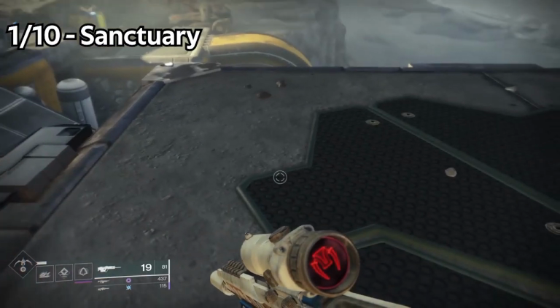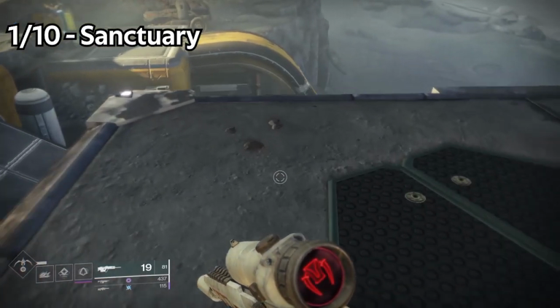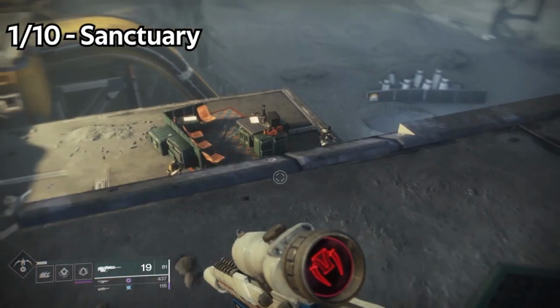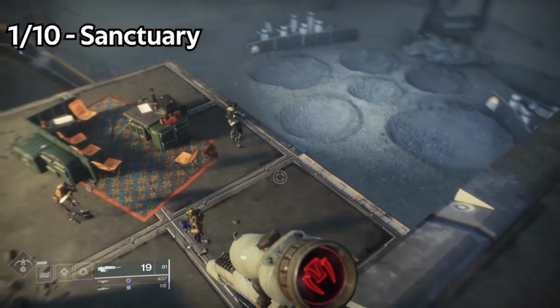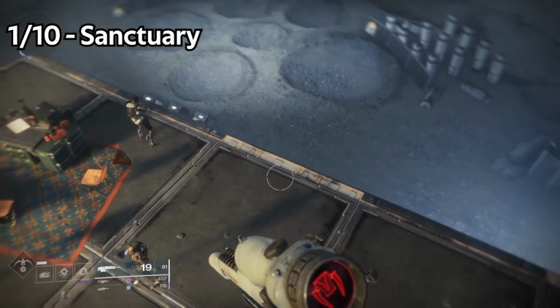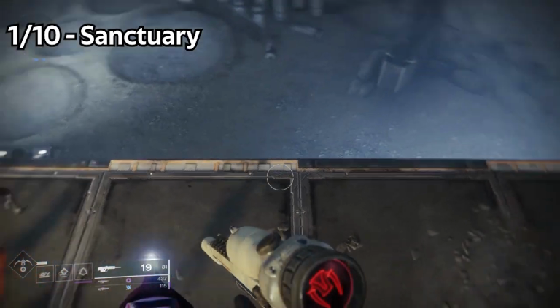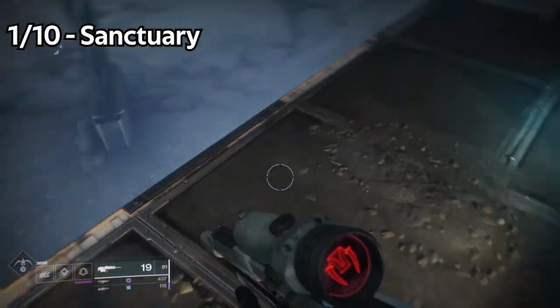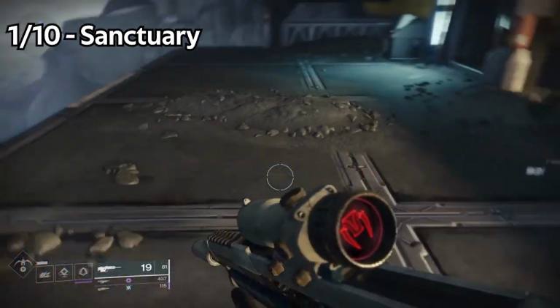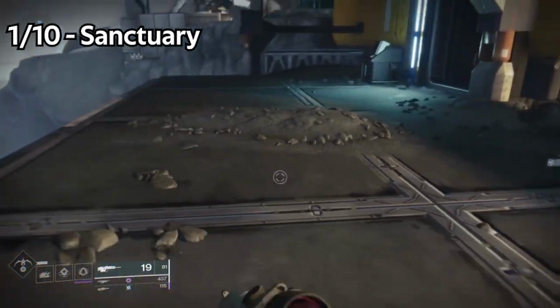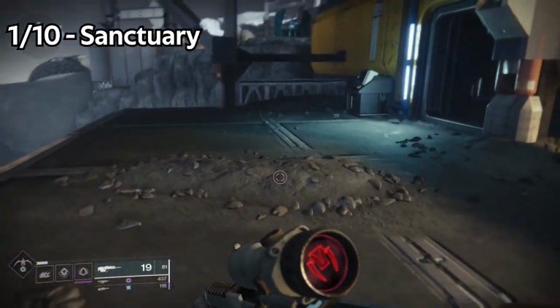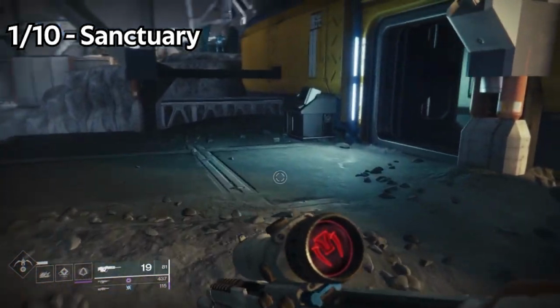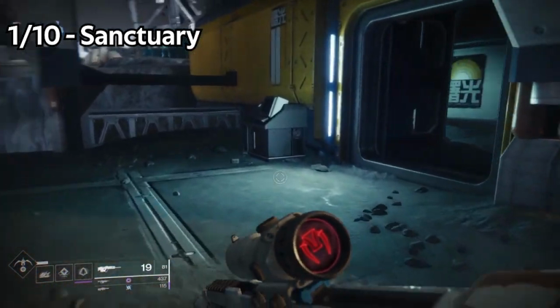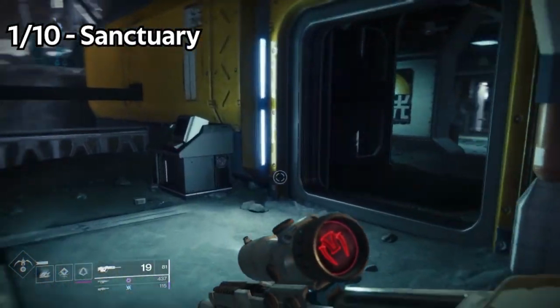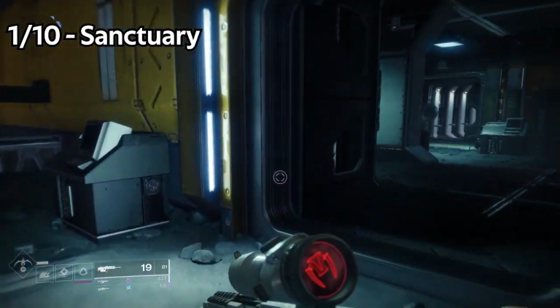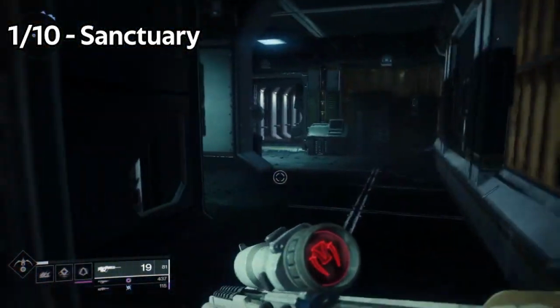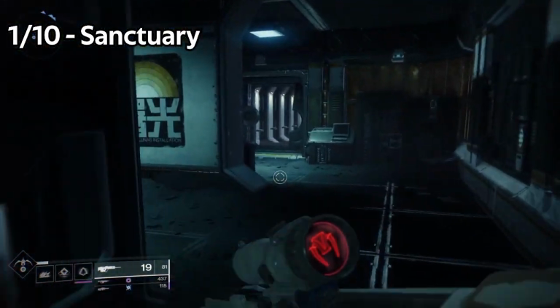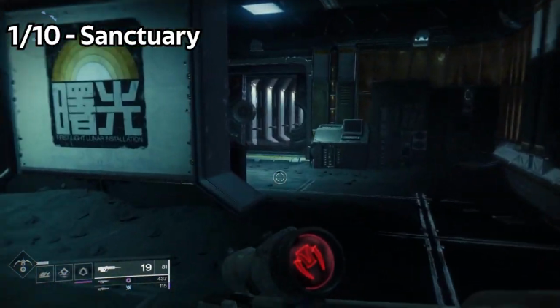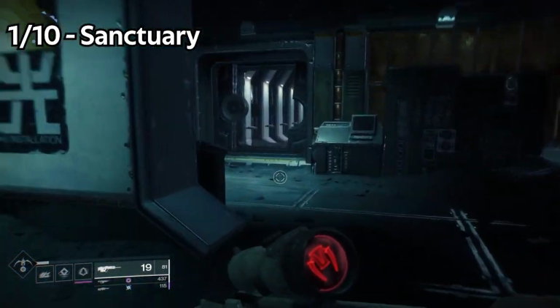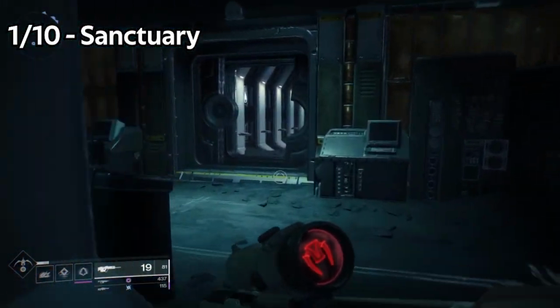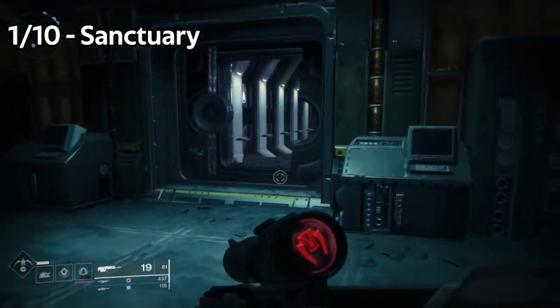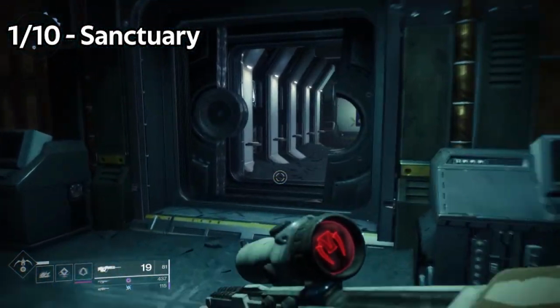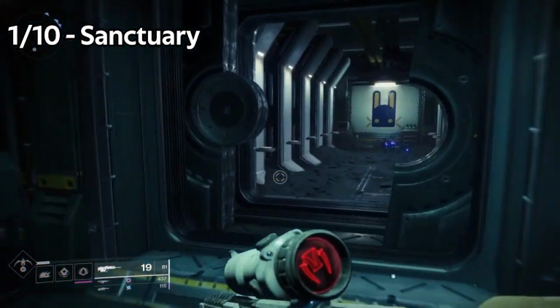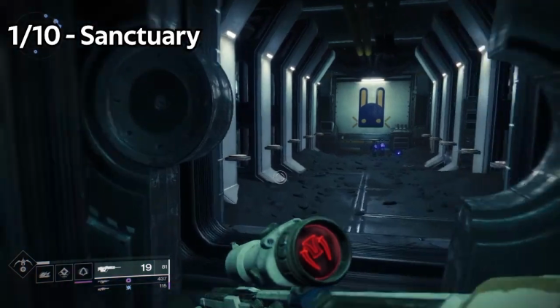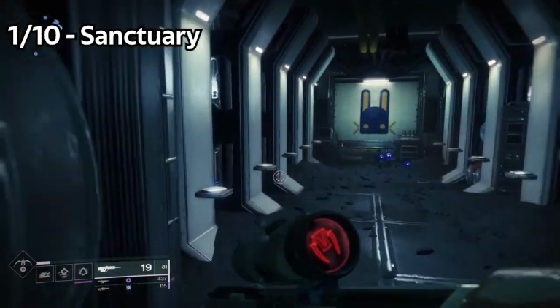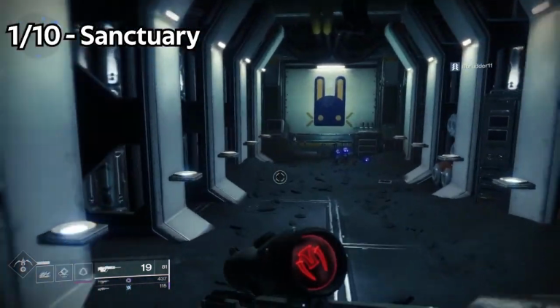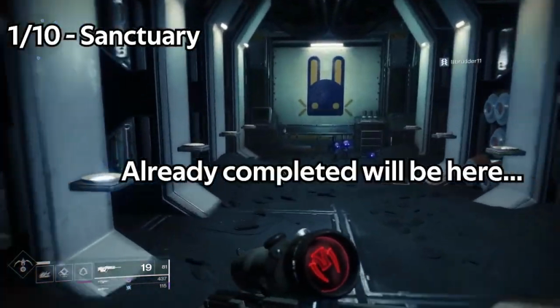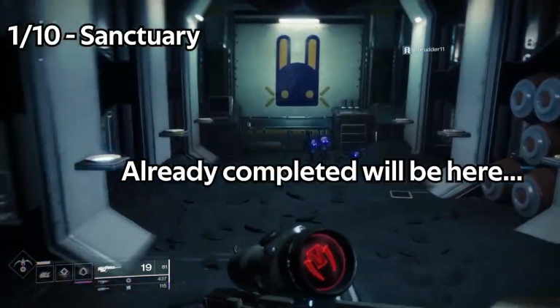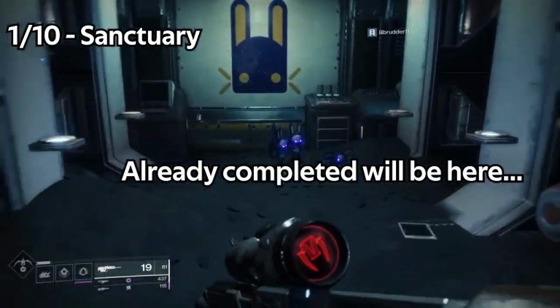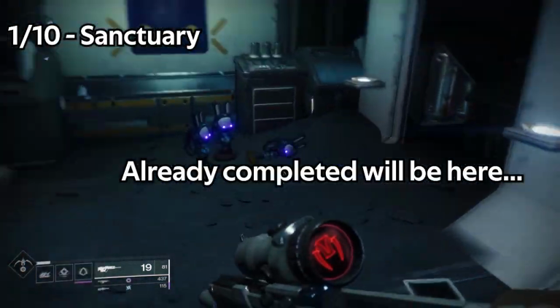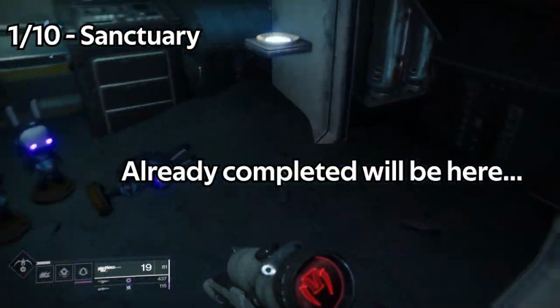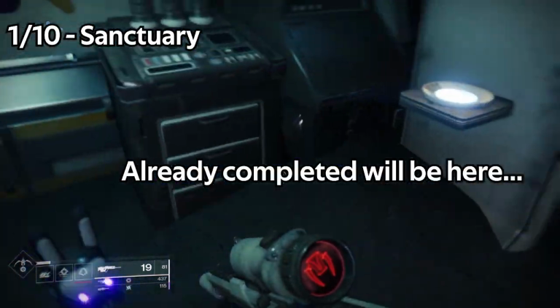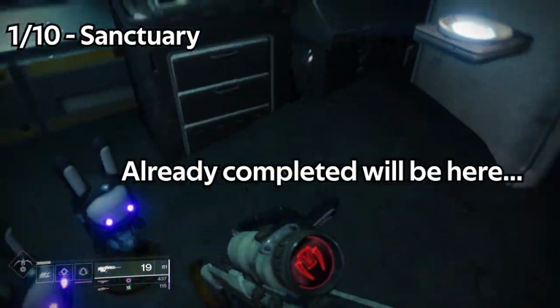The first Jade Rabbit statue is pretty easy. You're at your spawn point within Sanctuary. Just turn around, go down the ramp, and the Jade Rabbit will be sitting right there.